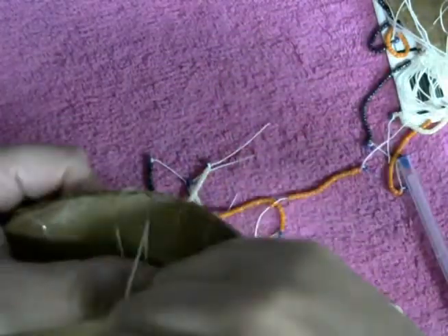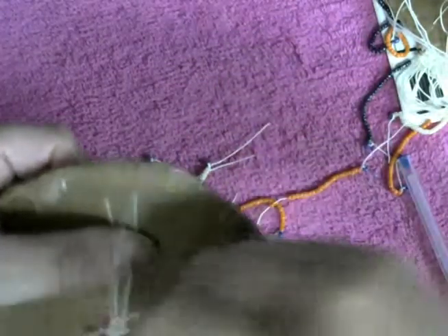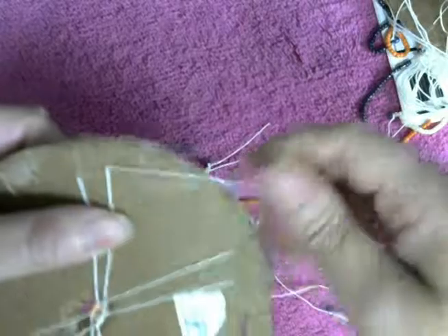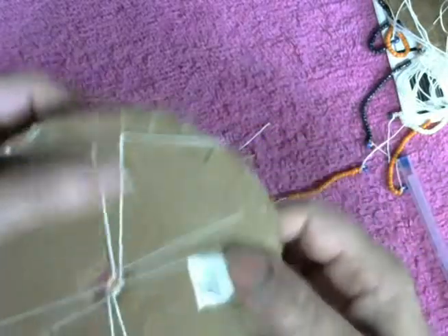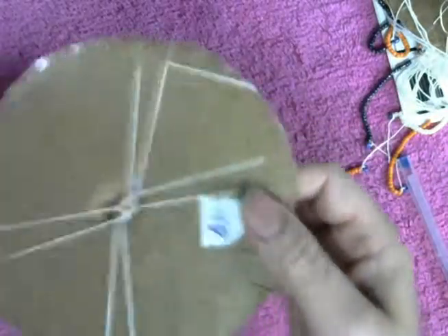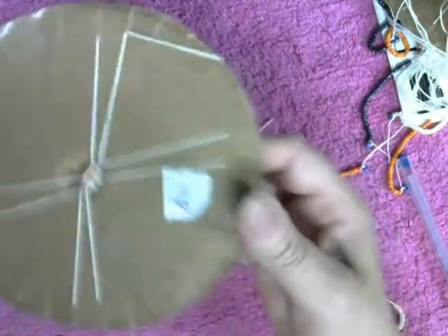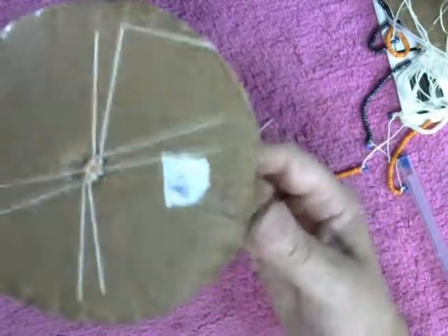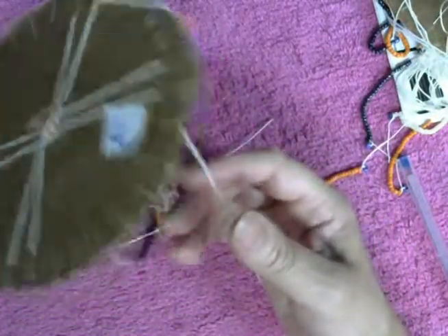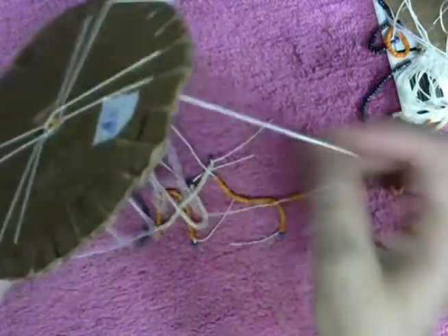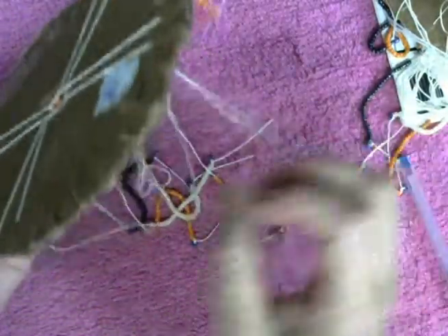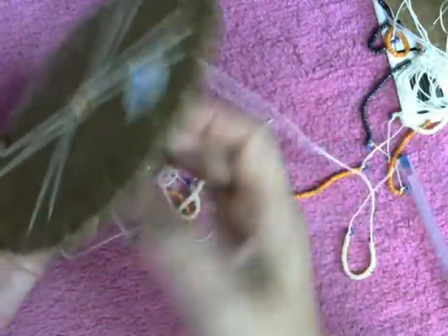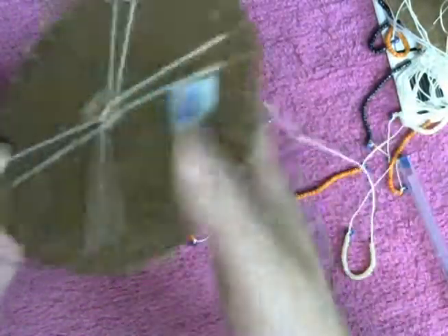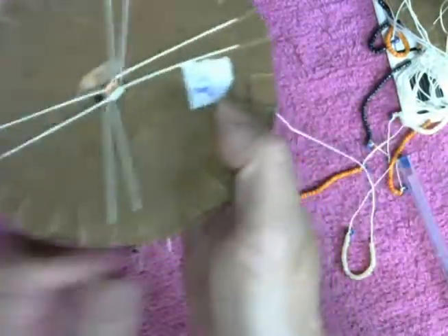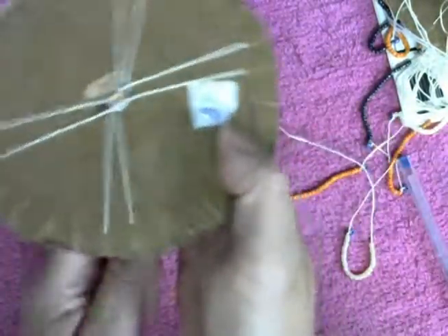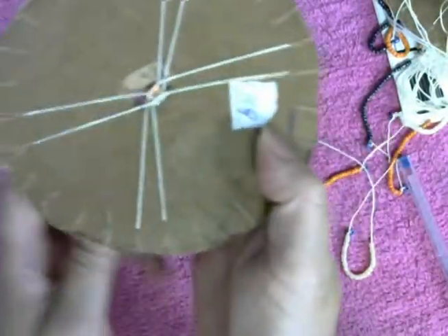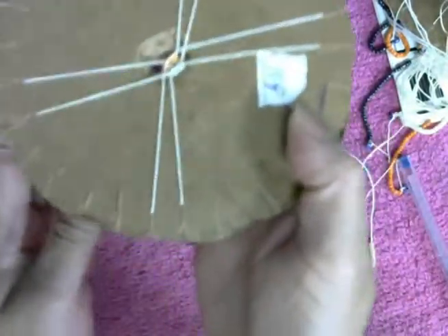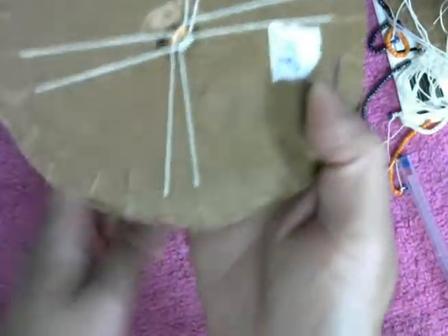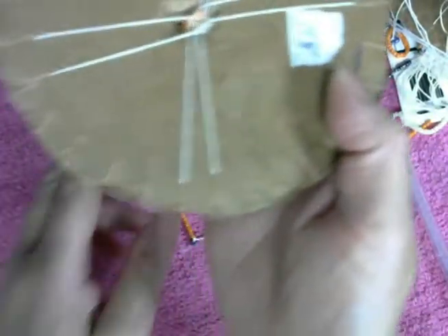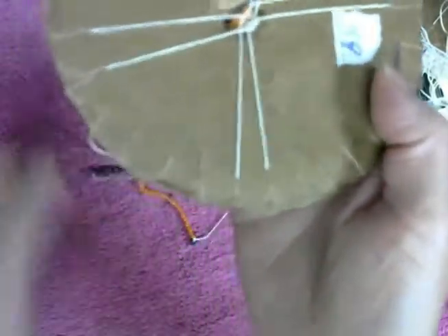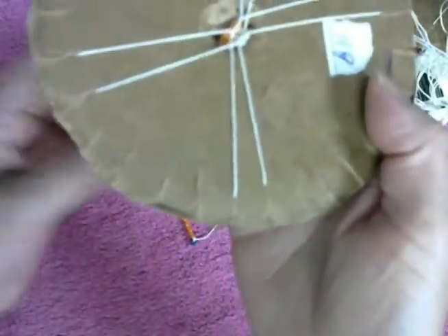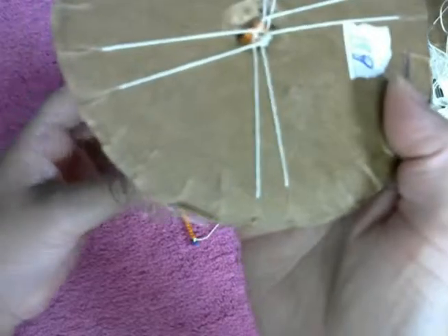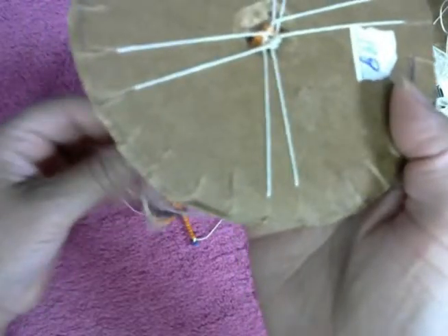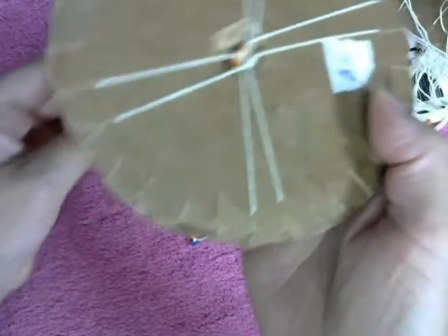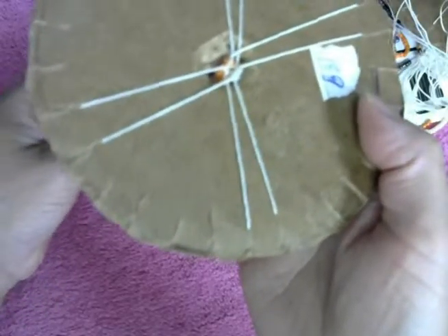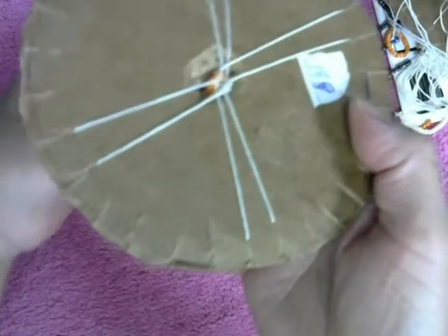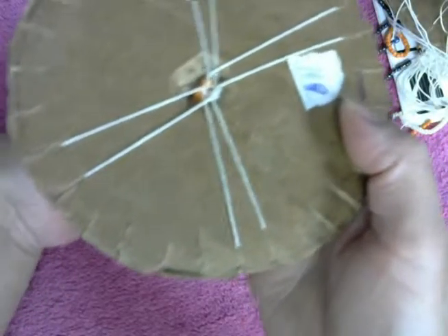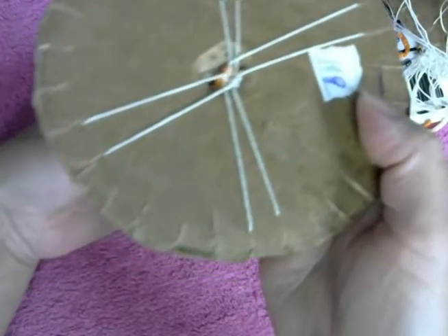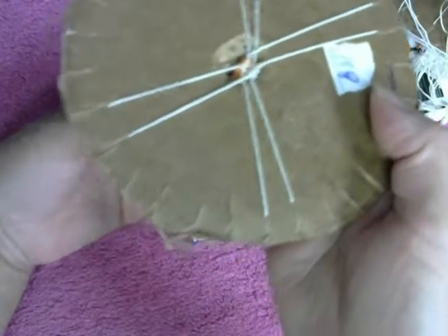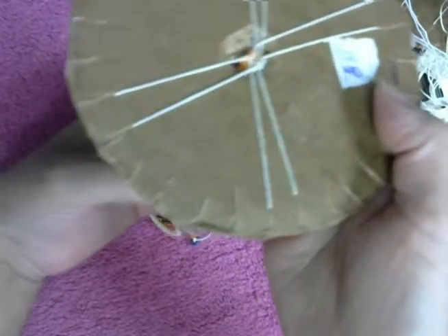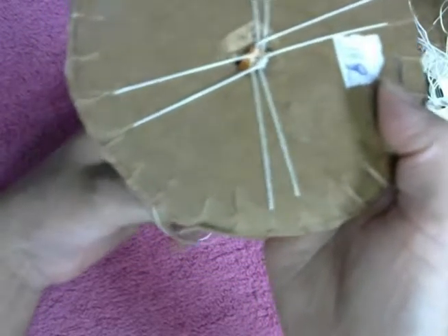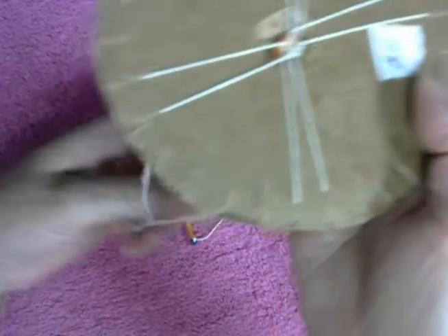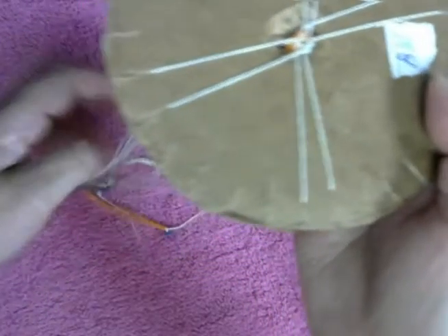Aquí voy a parar. Vamos a ver cómo es que se nos va a mirar este patrón, y ojalá que les guste a ustedes tanto como a mí.